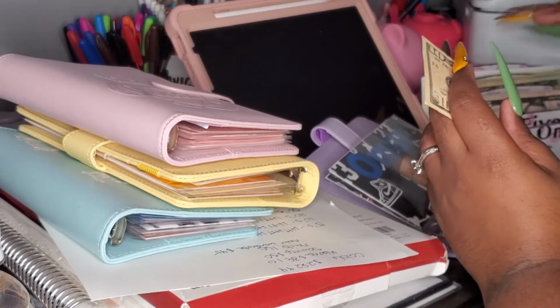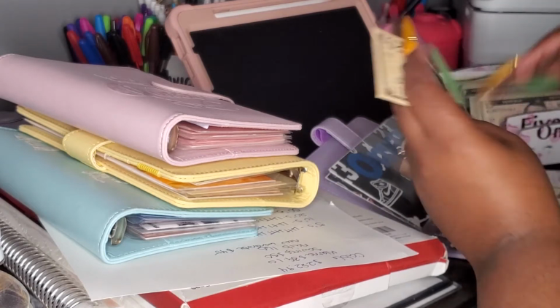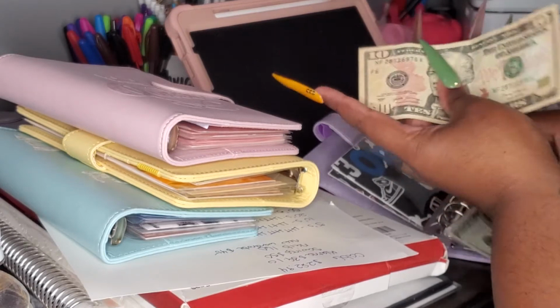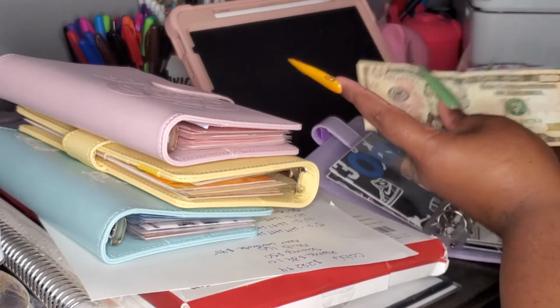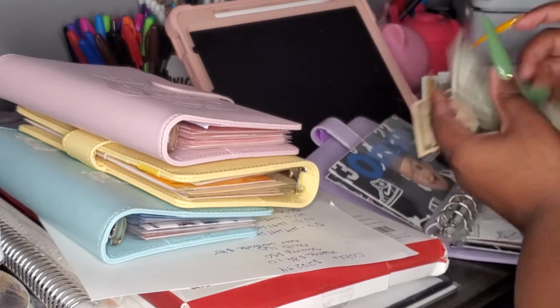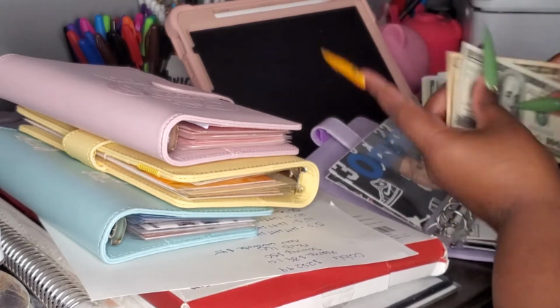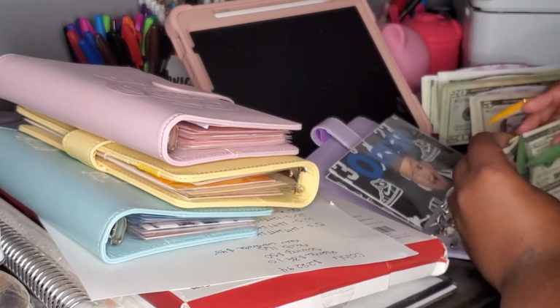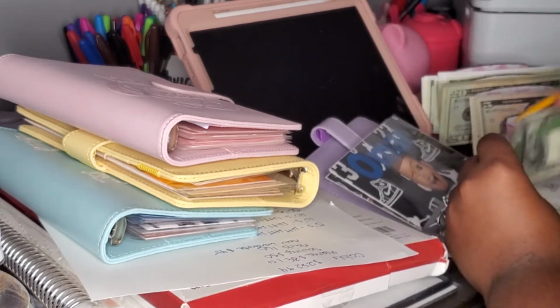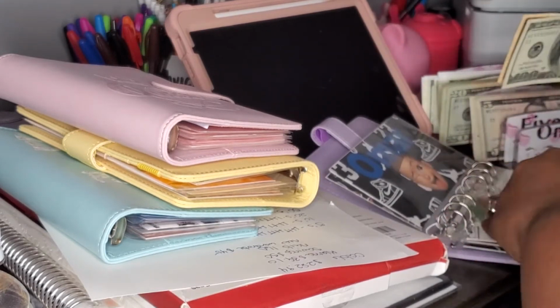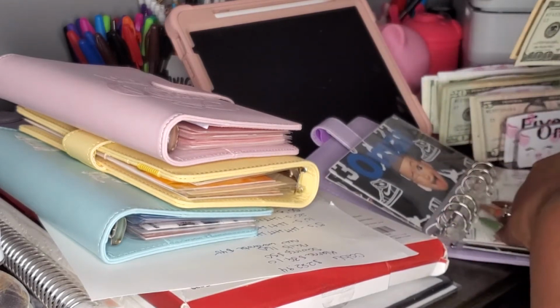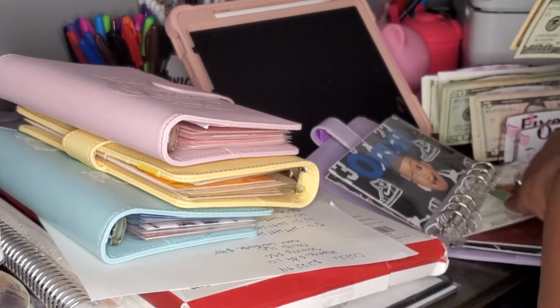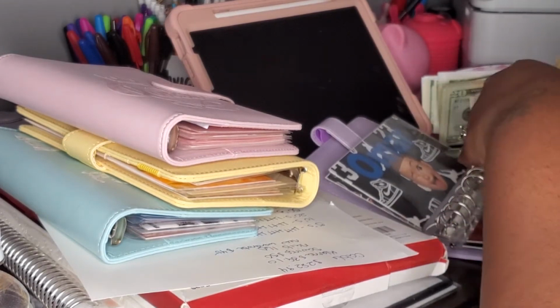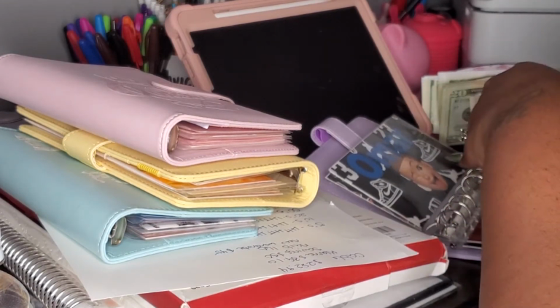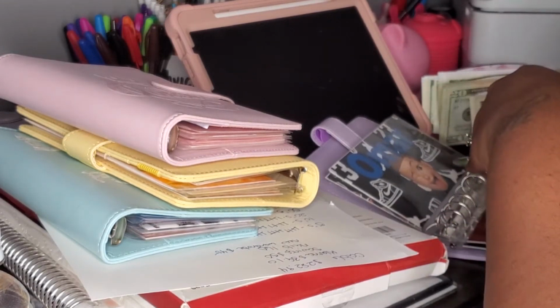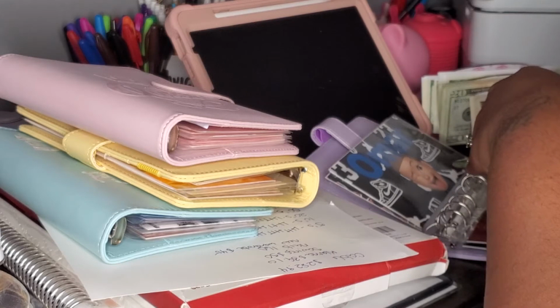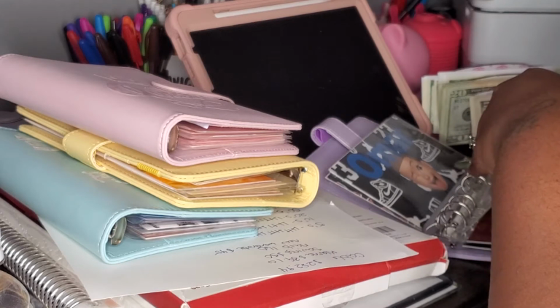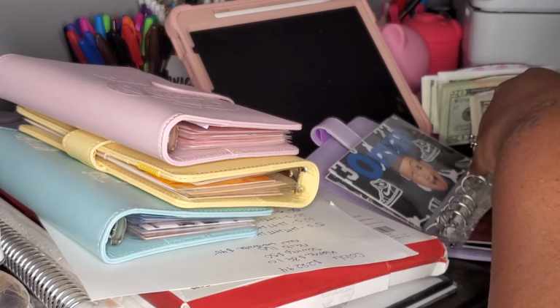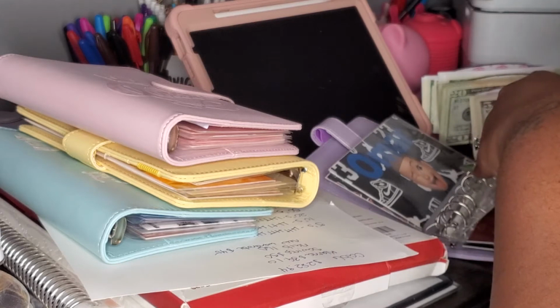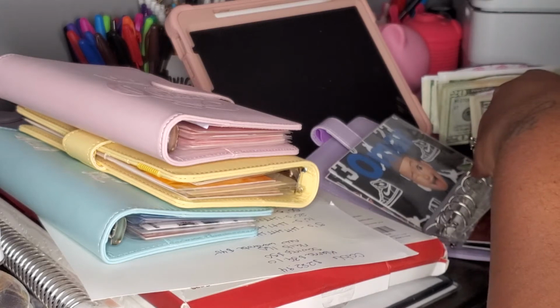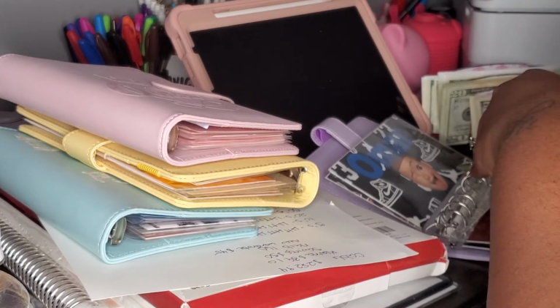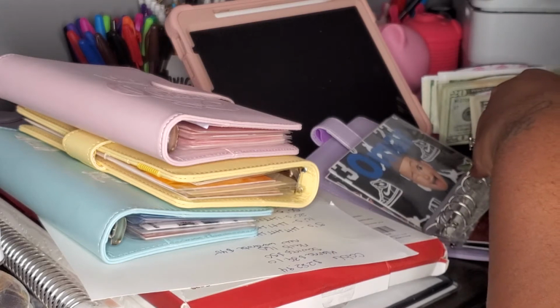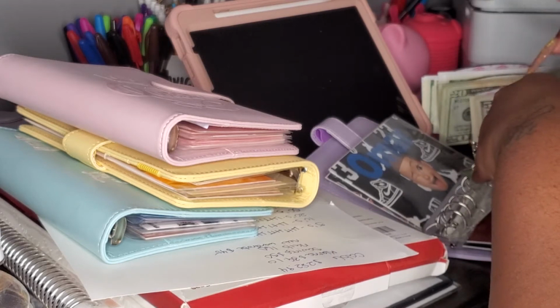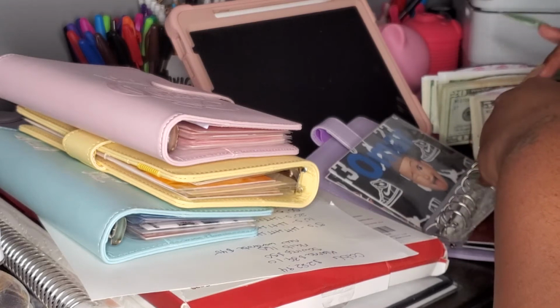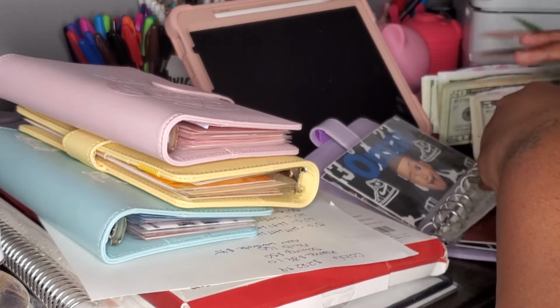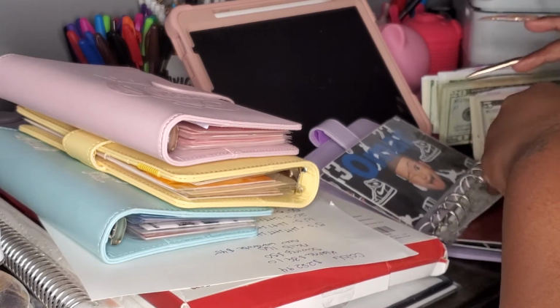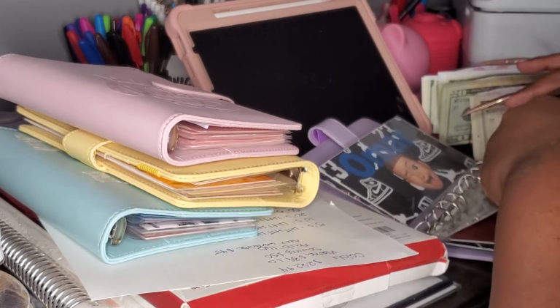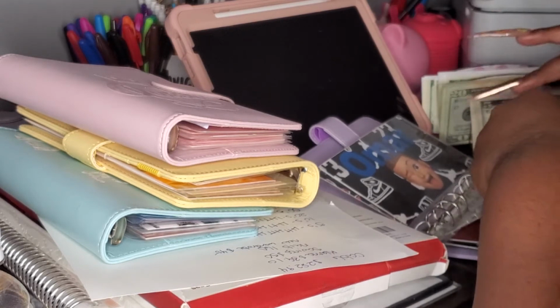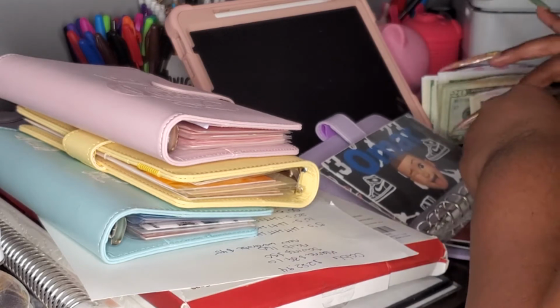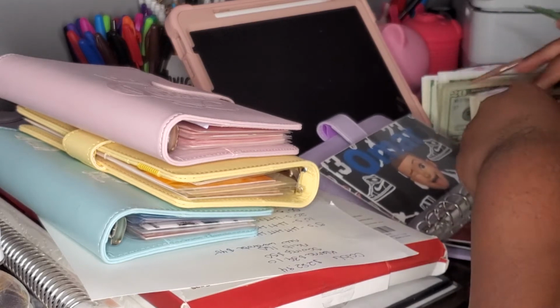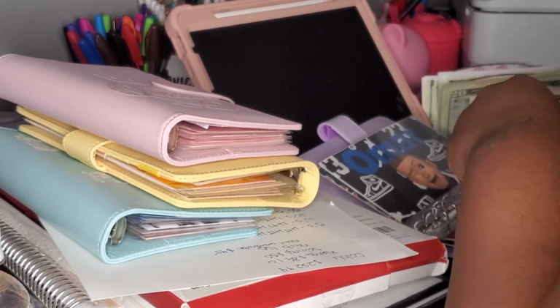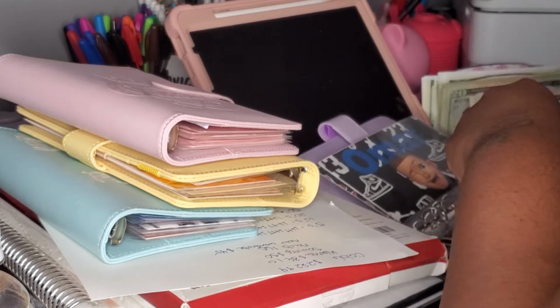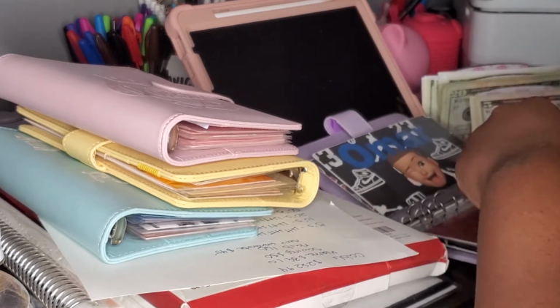And then I have one $10 in my envelope just so we ain't got a whole bunch of fat envelopes, y'all.